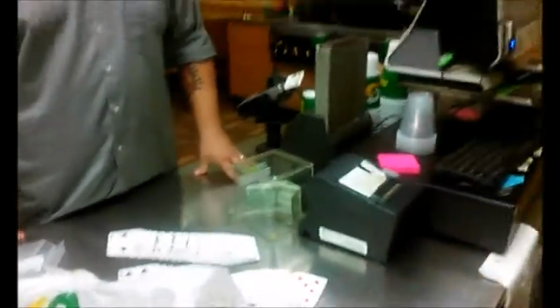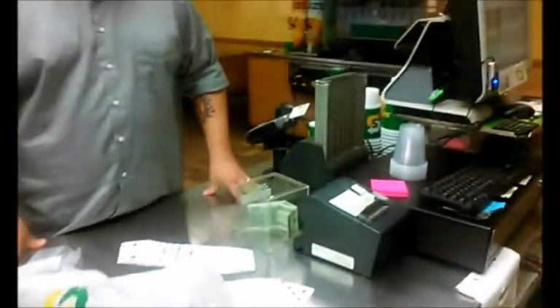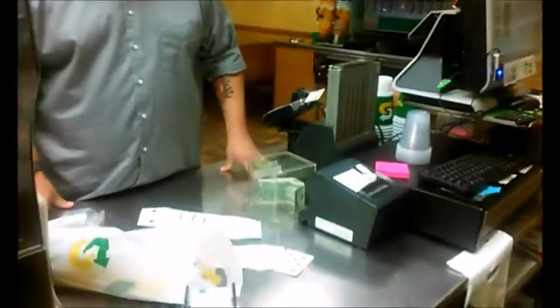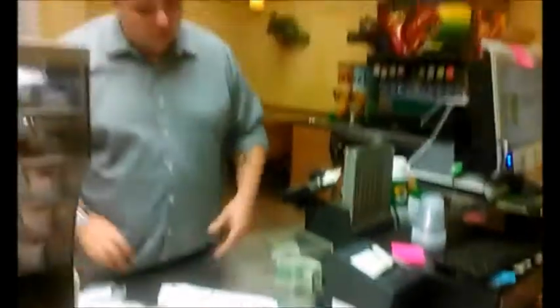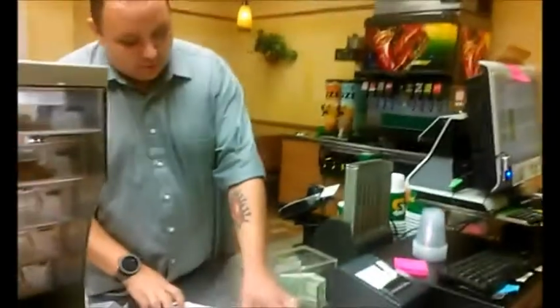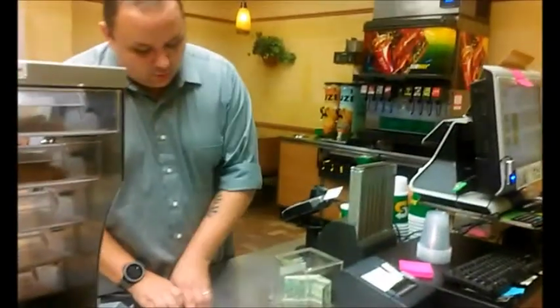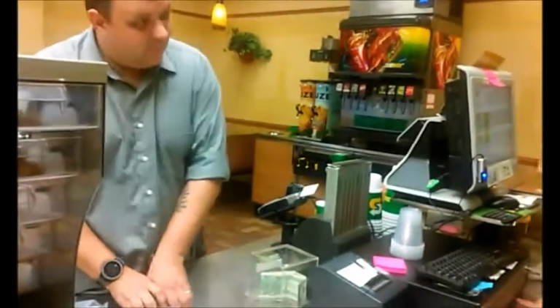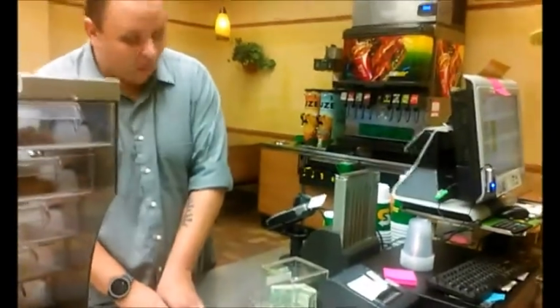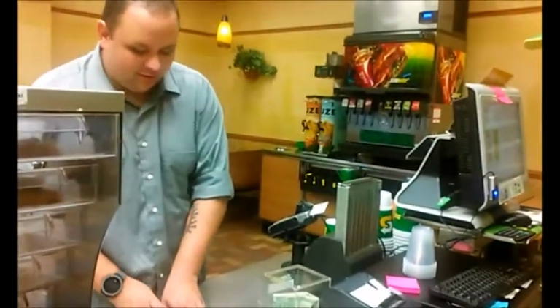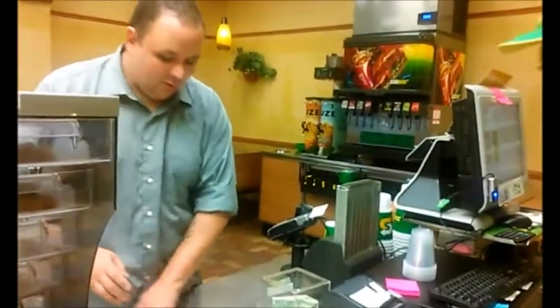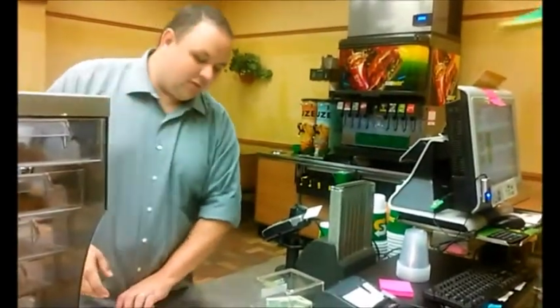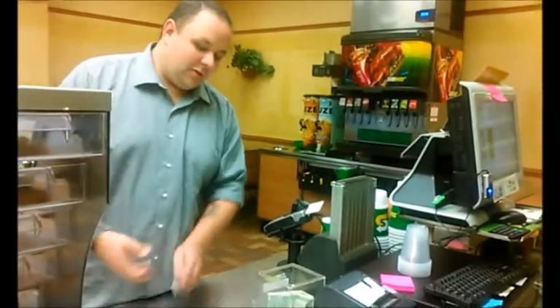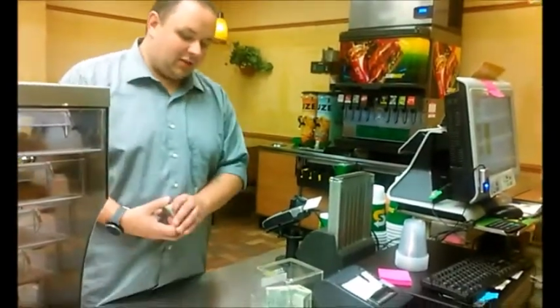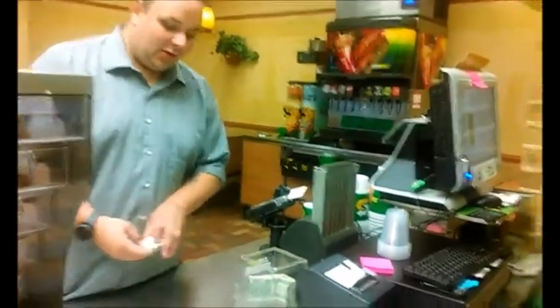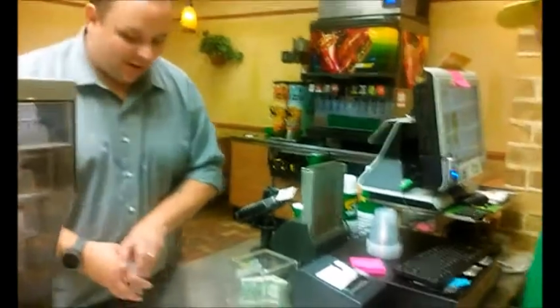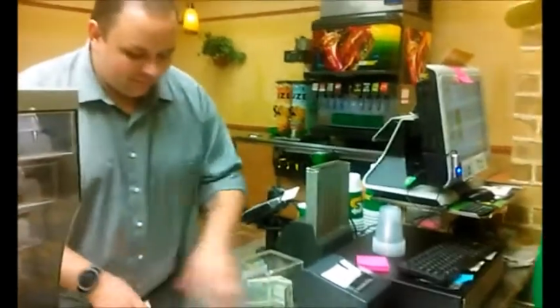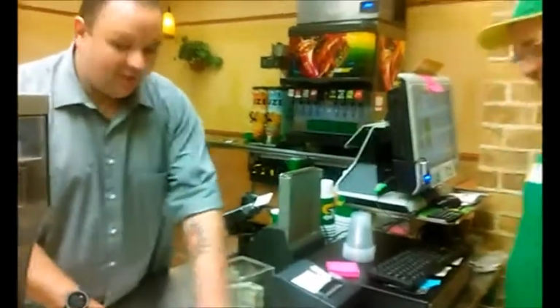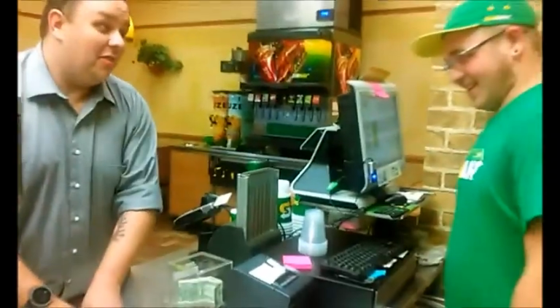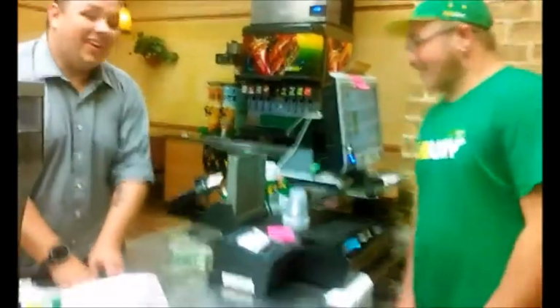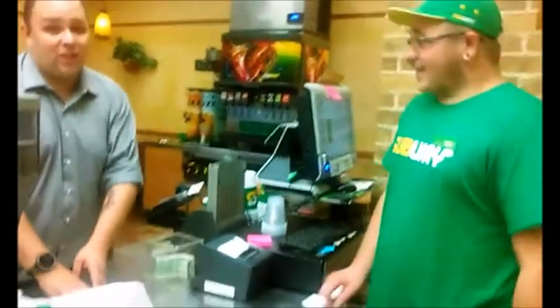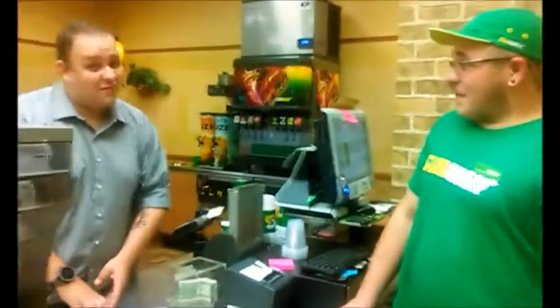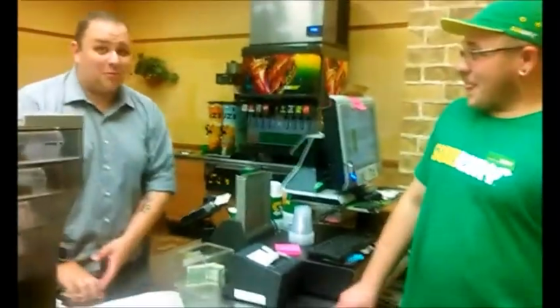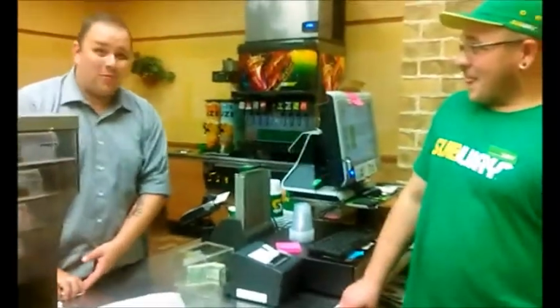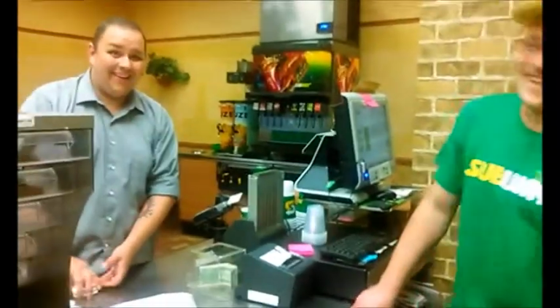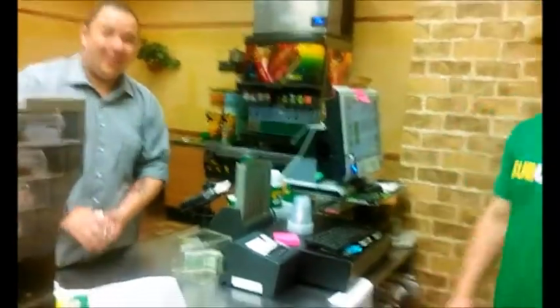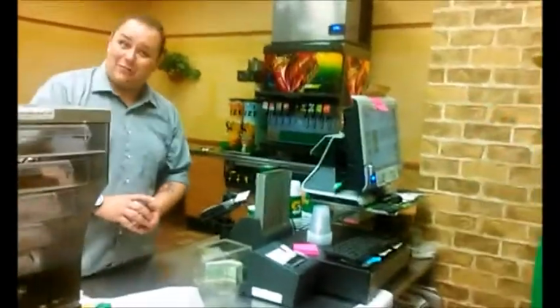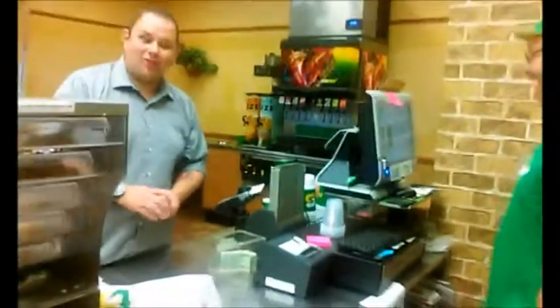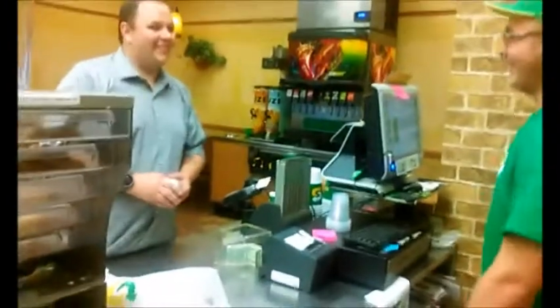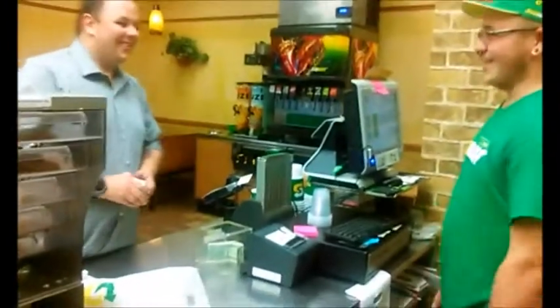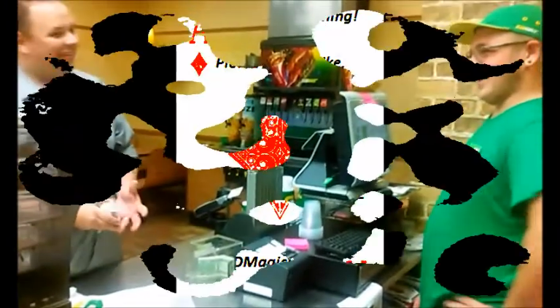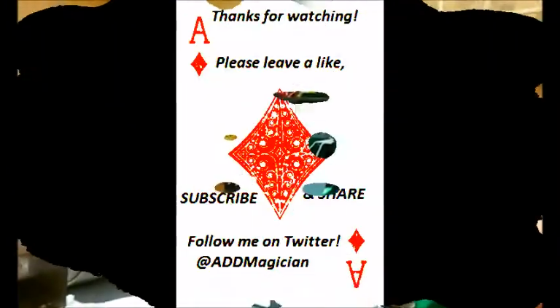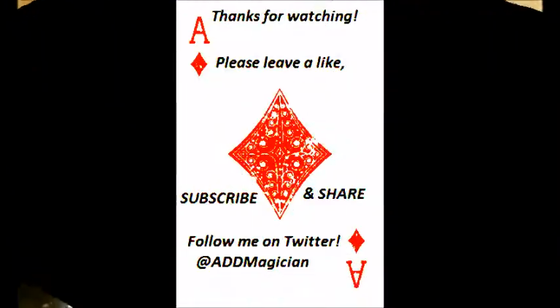That is crazy. You like it? Wesley, can I put you on YouTube? Sure. Right on. Well, thank you for letting me do some magic for you. This video, not sponsored by Subway. Eat fresh — probably because that's the slogan.